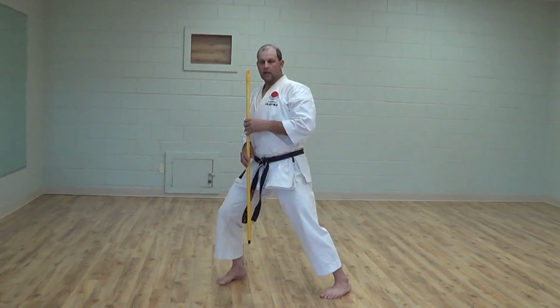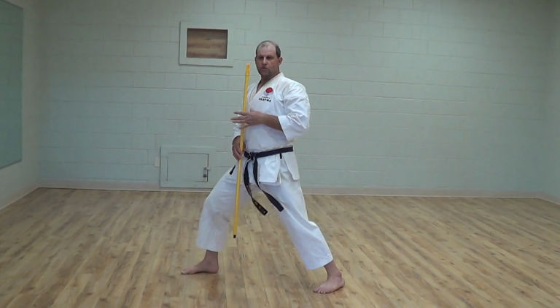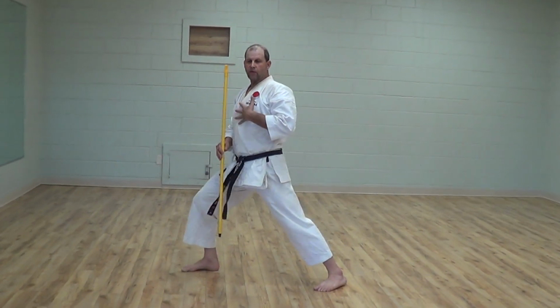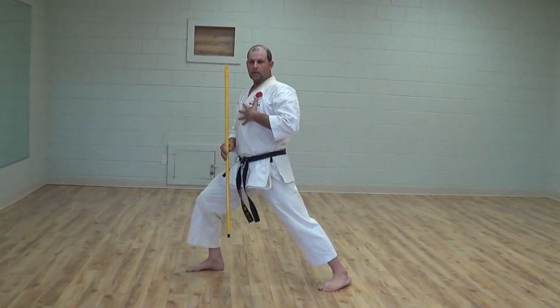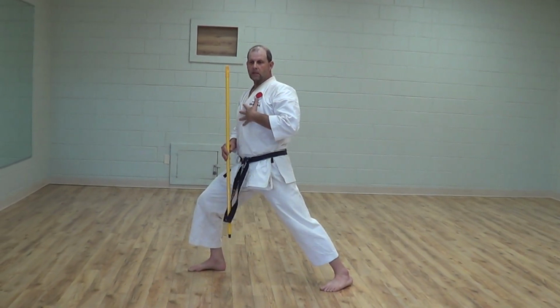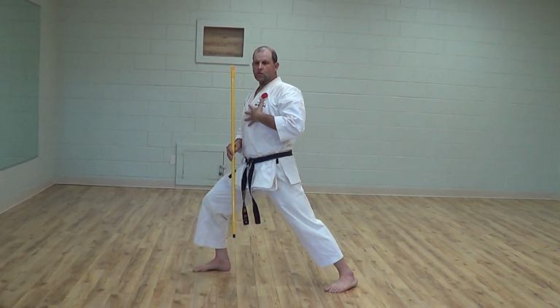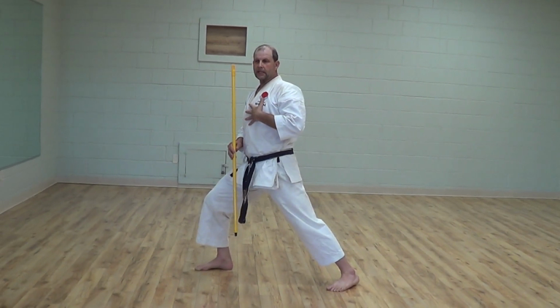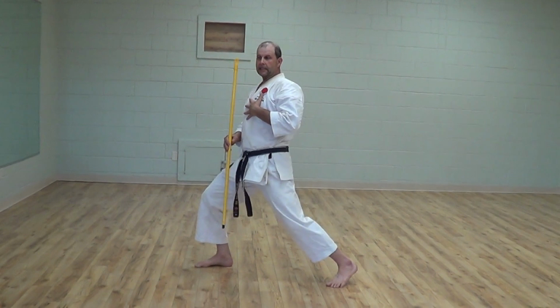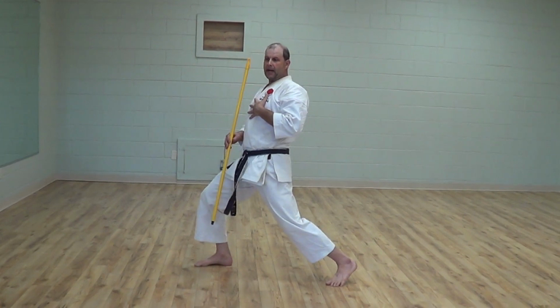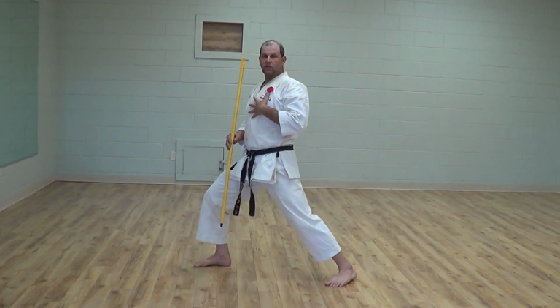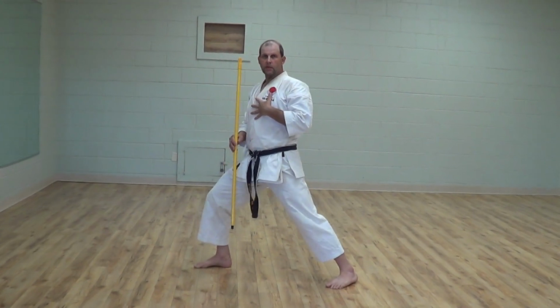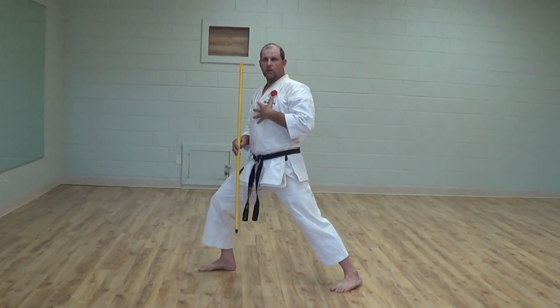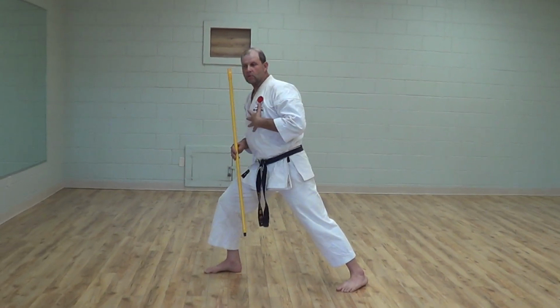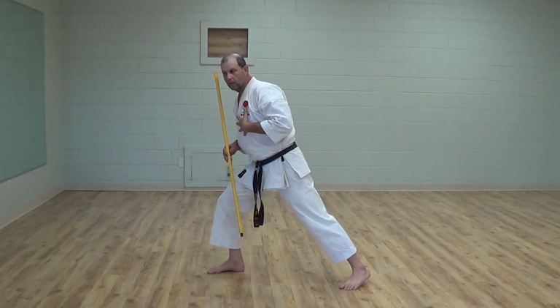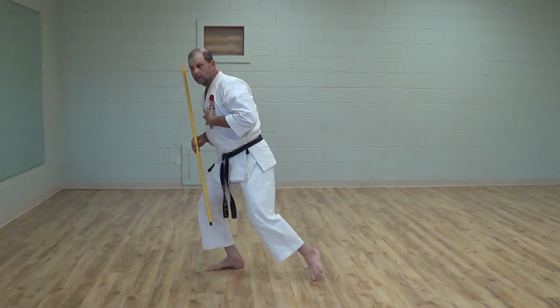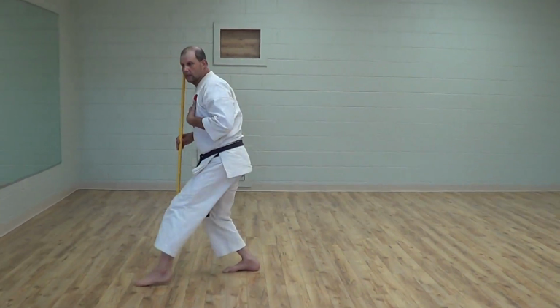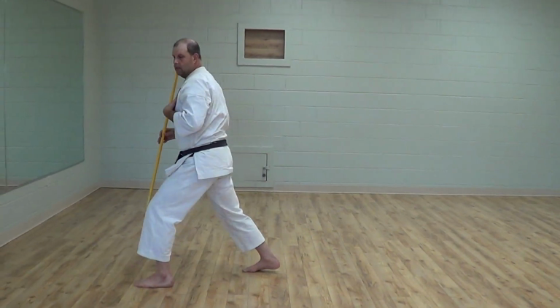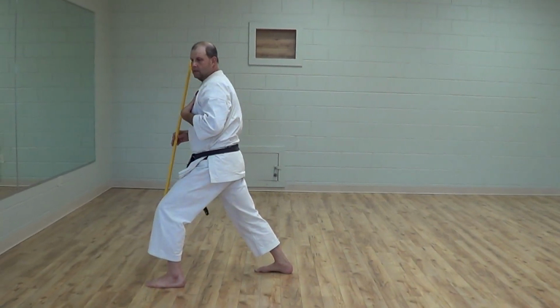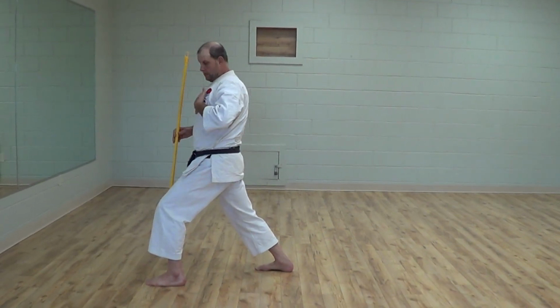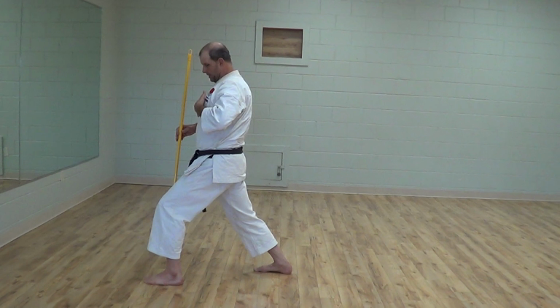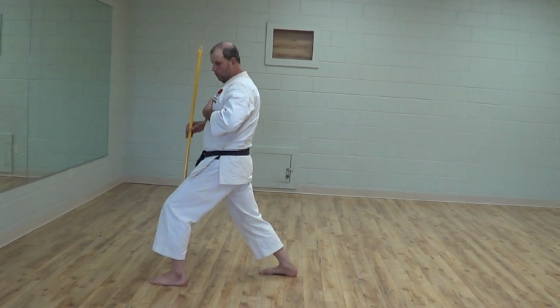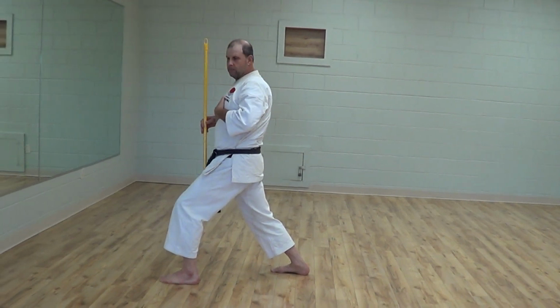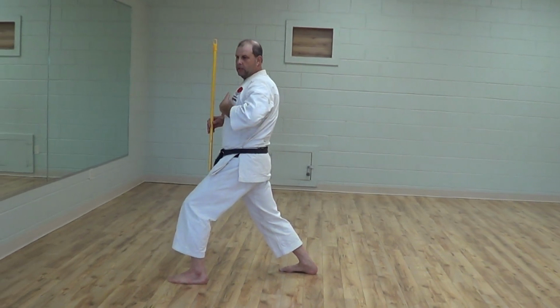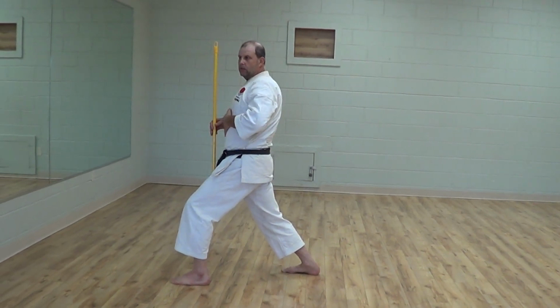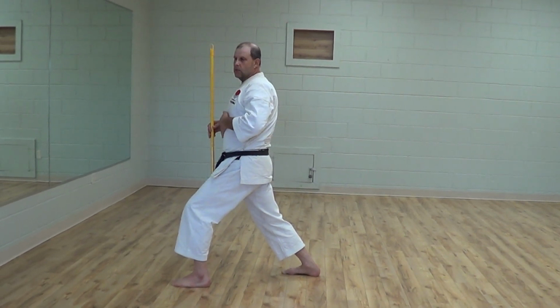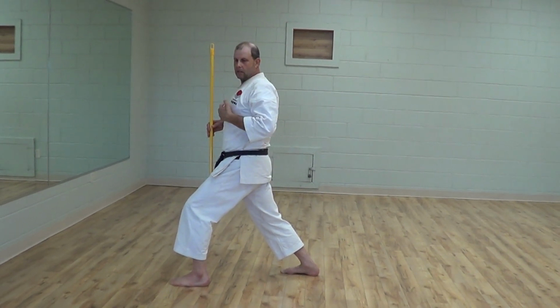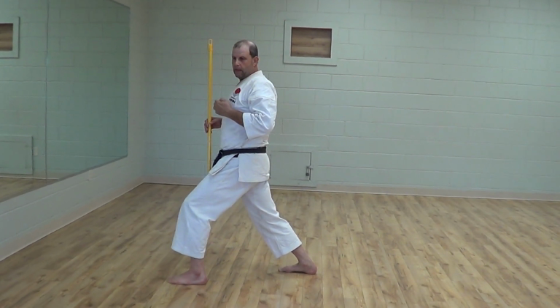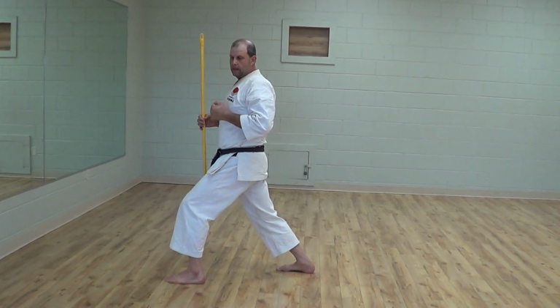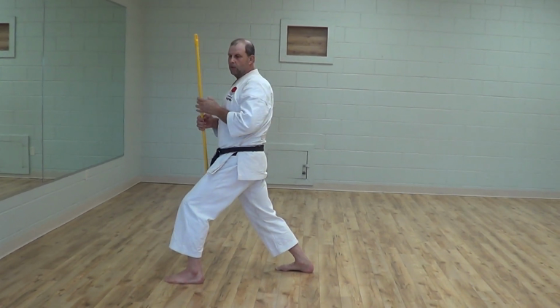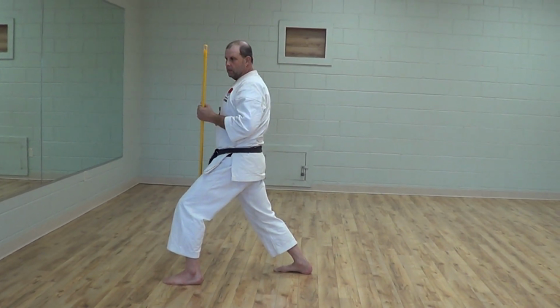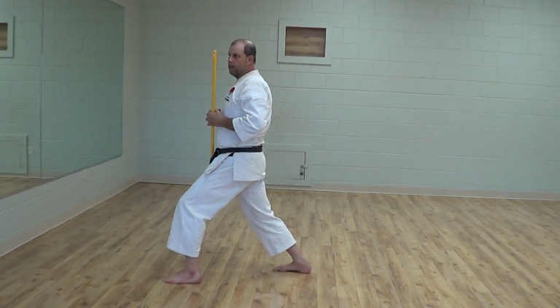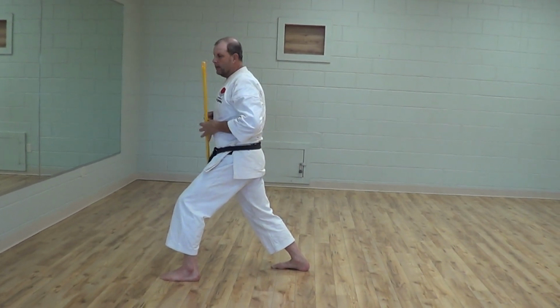As you move forward, try not to lean back. At some point you lose your power range.